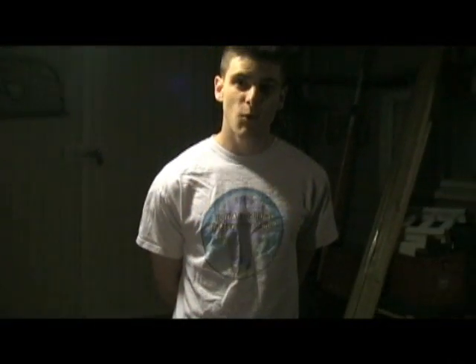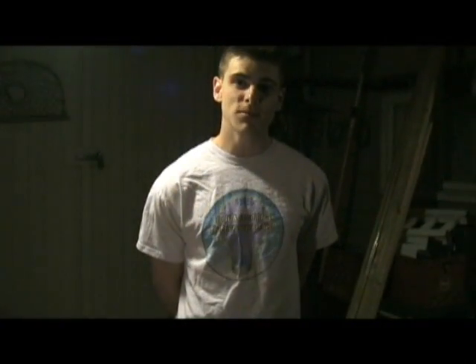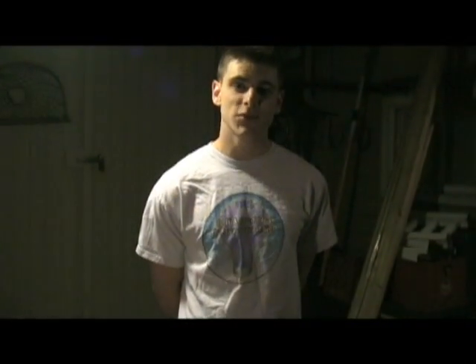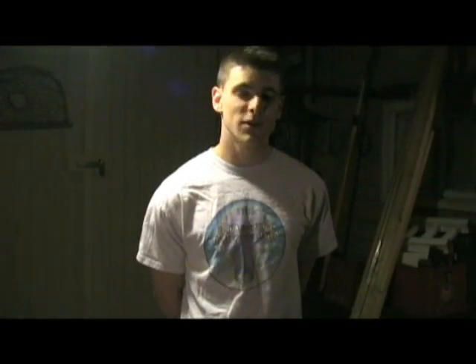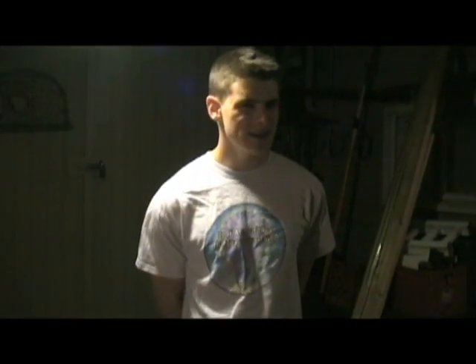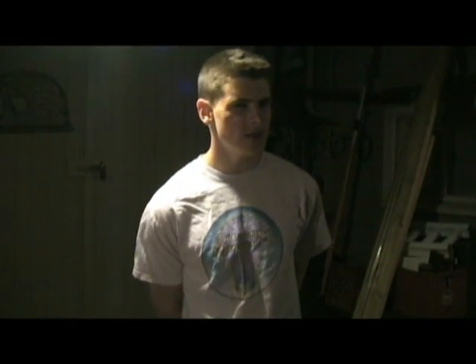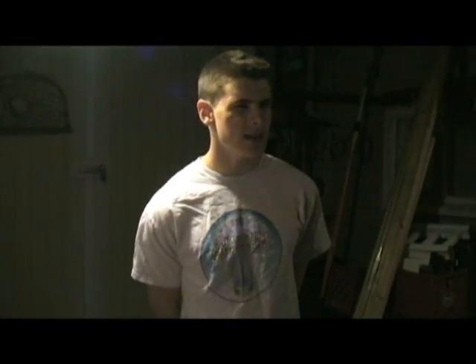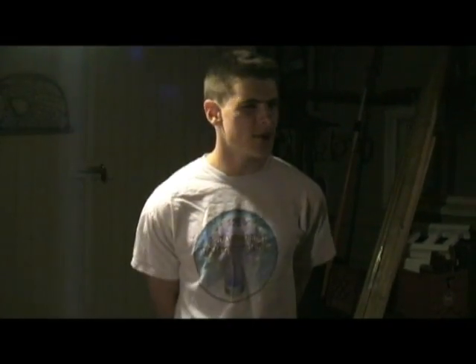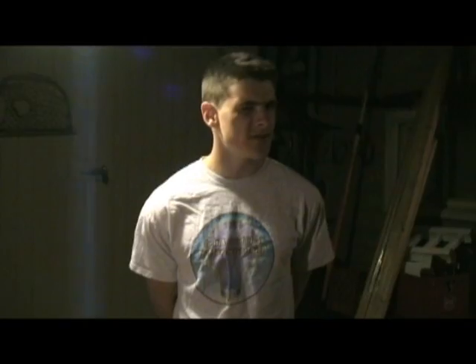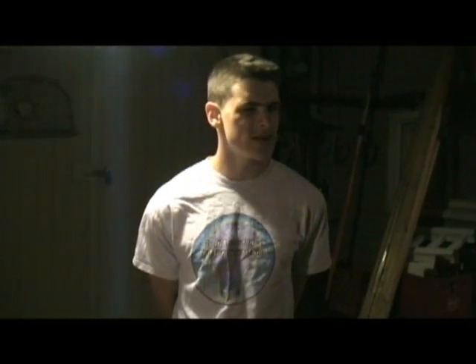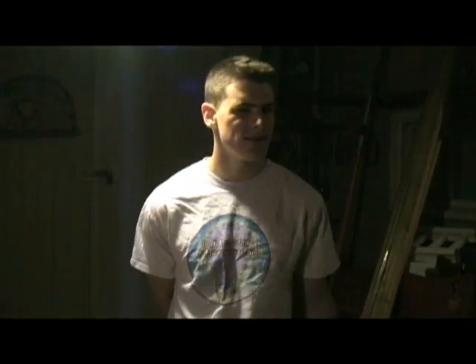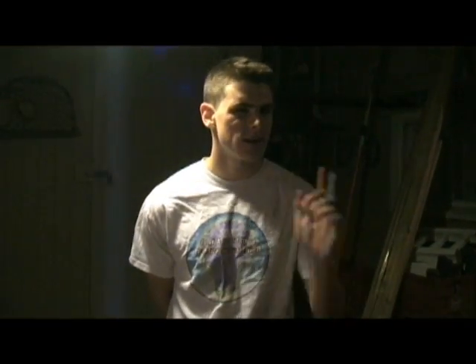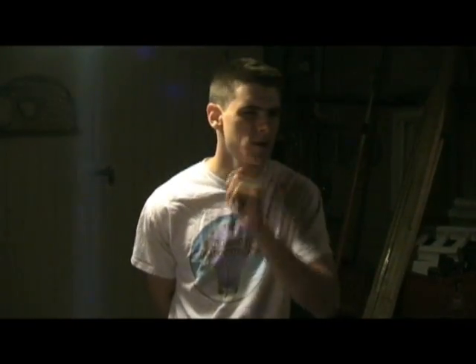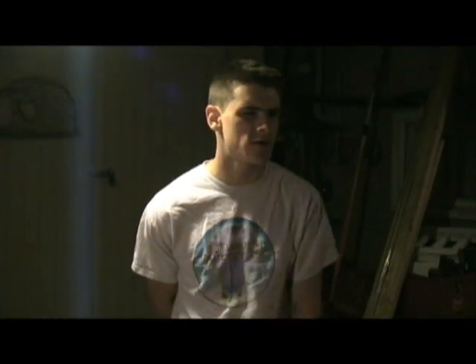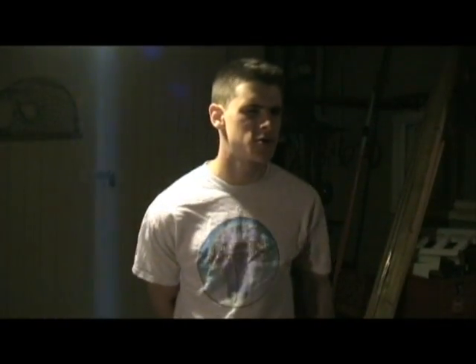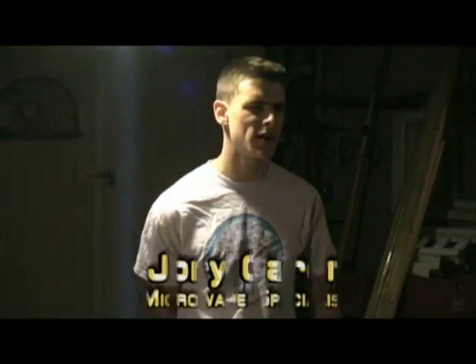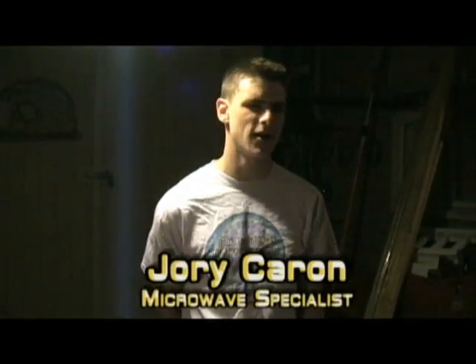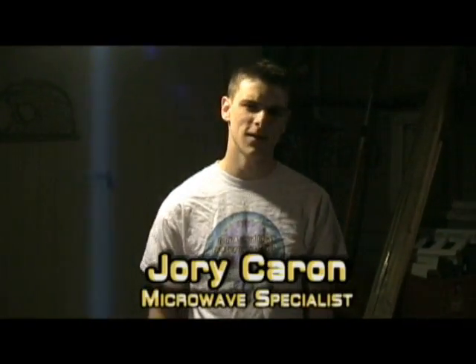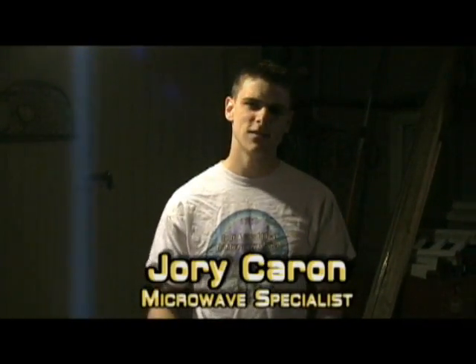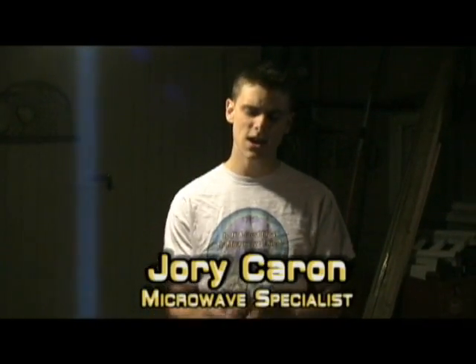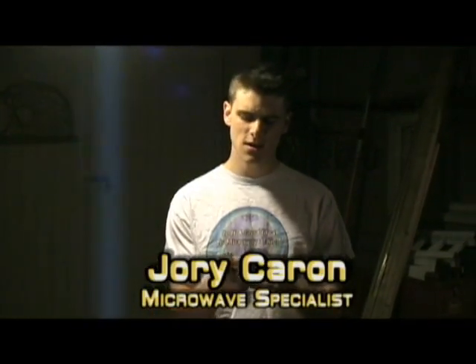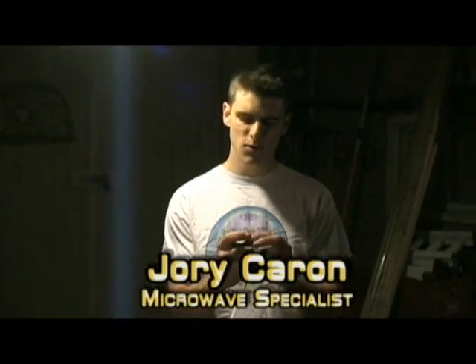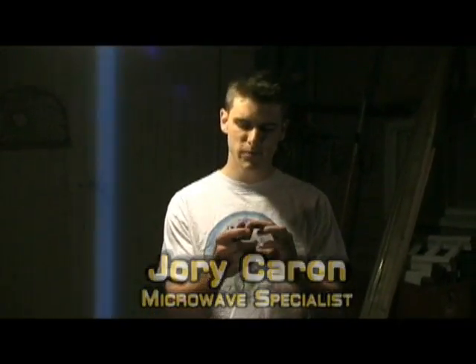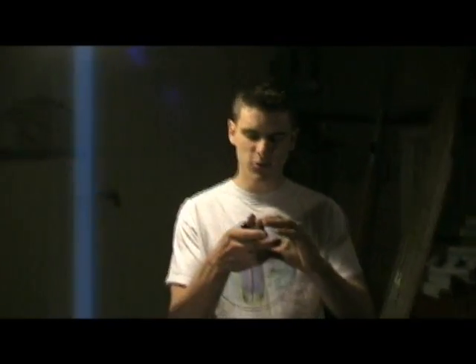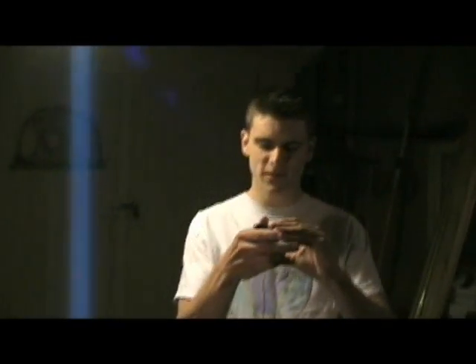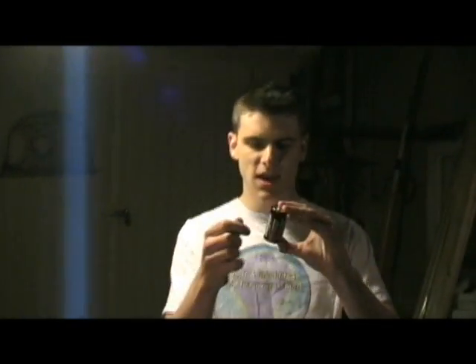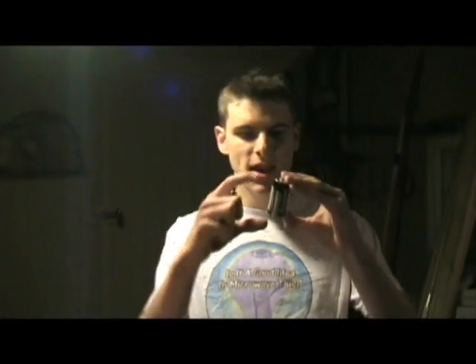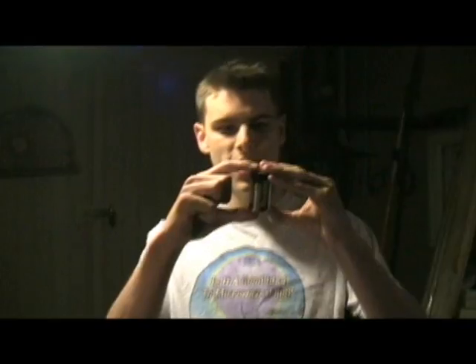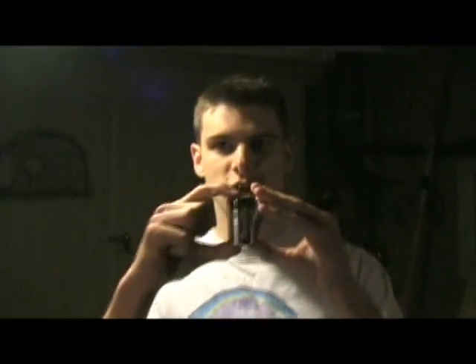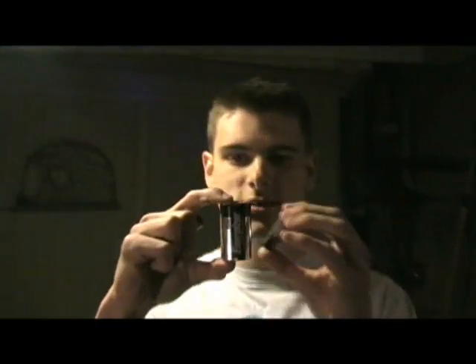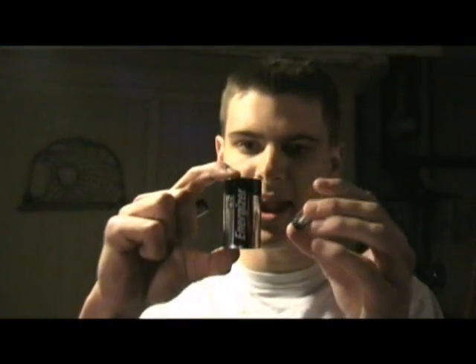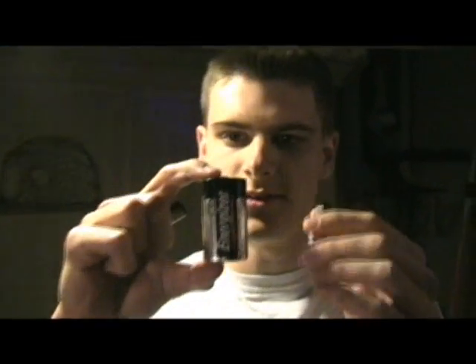Welcome to 'Is It a Good Idea to Microwave This?' I'm your host, Jory Caron. Today, we're going to be microwaving Energizer batteries.